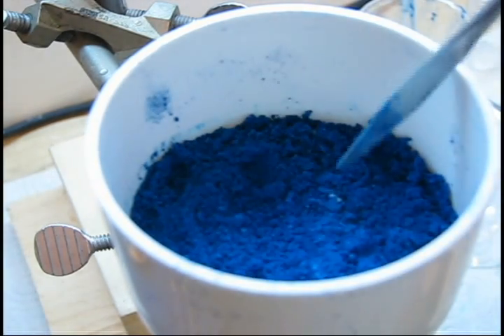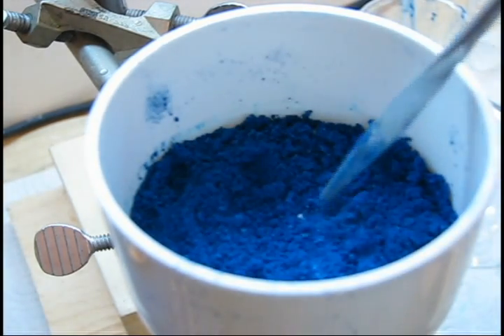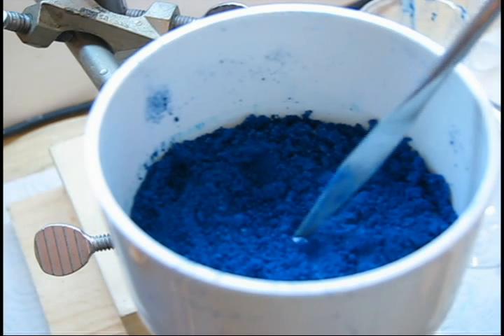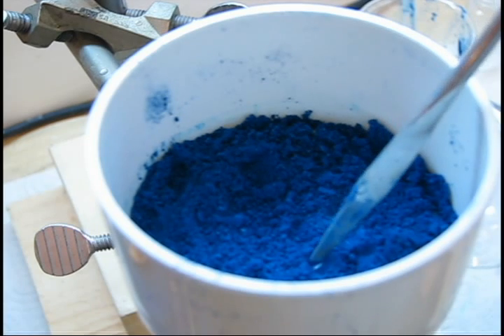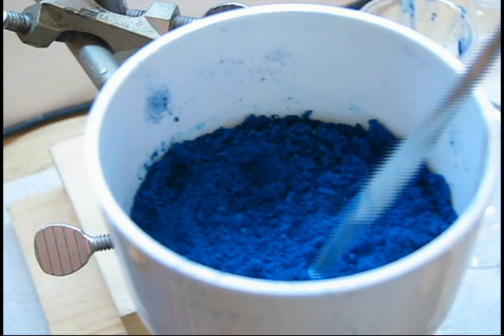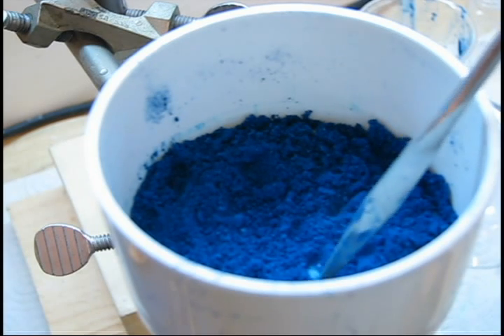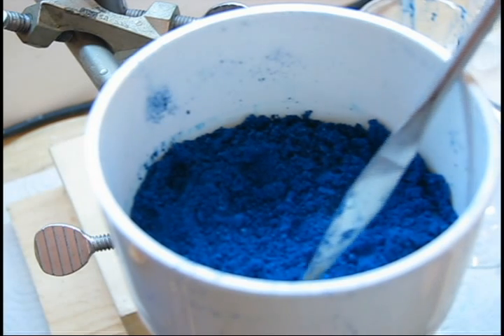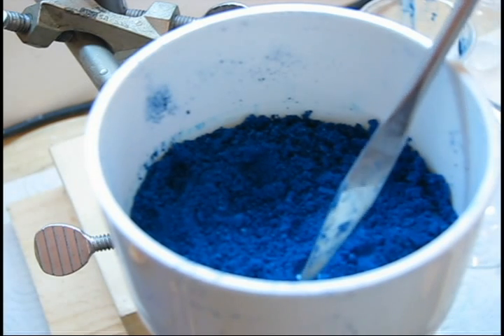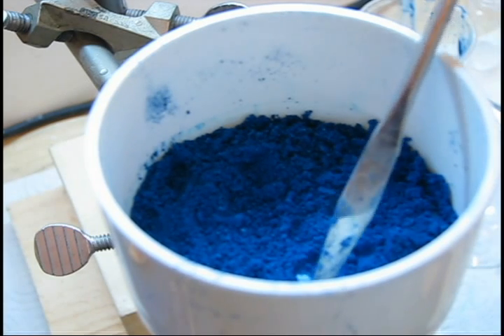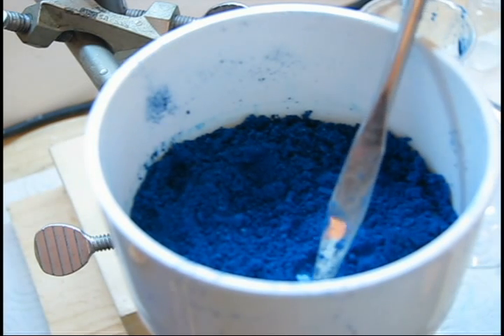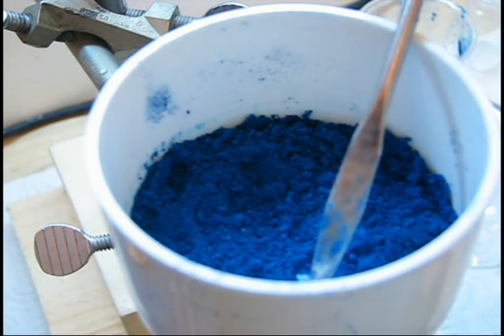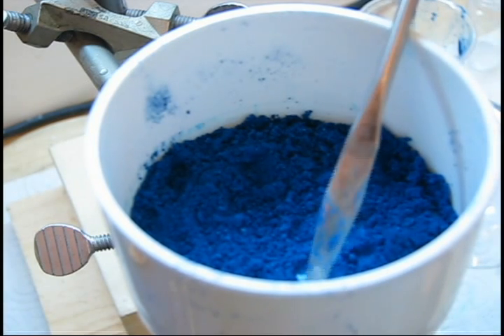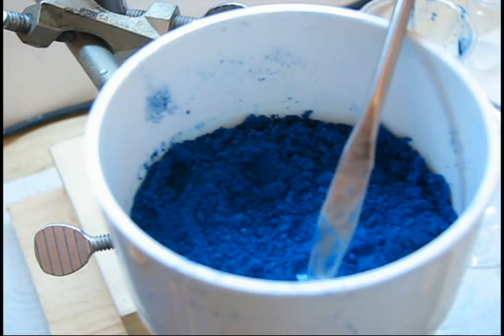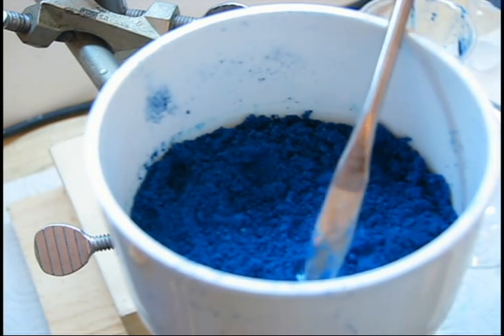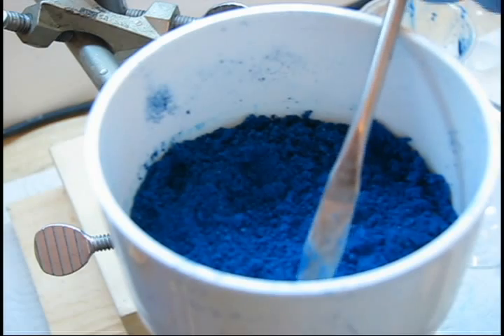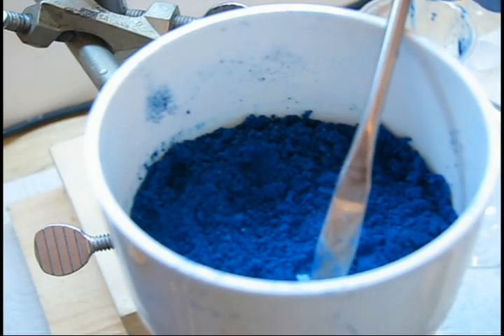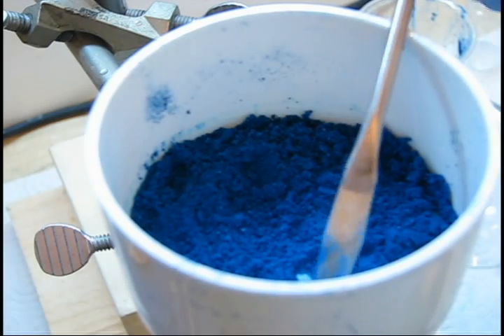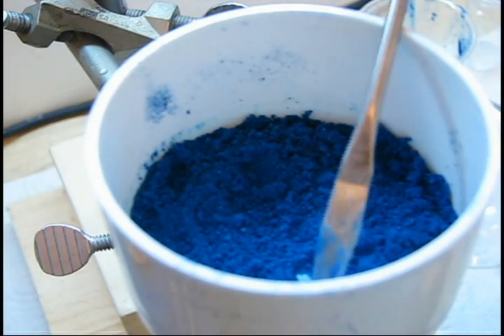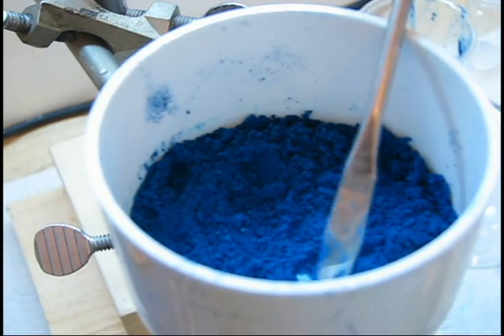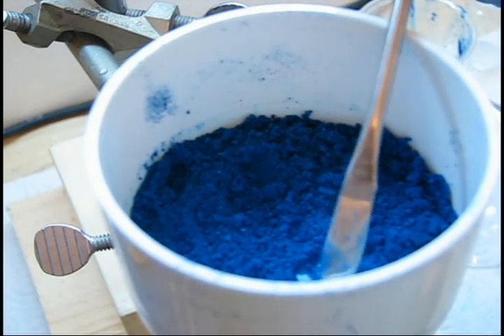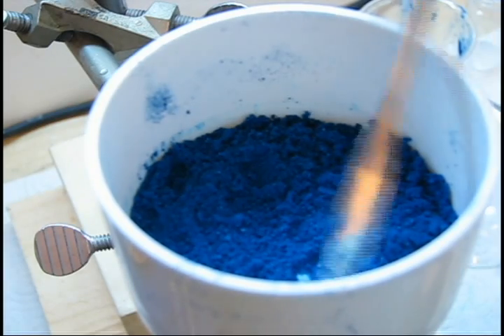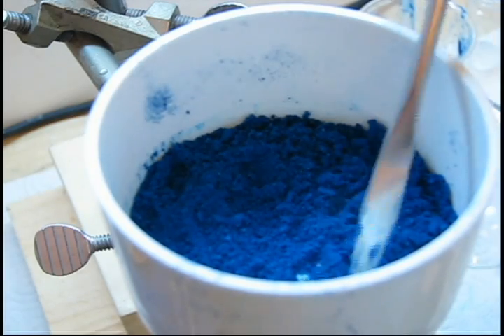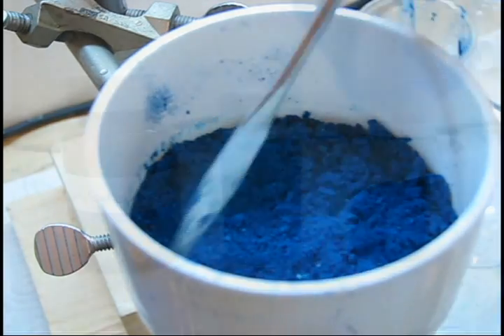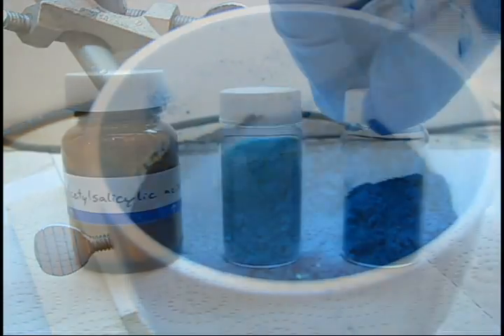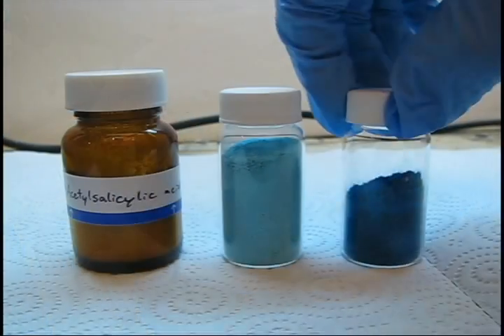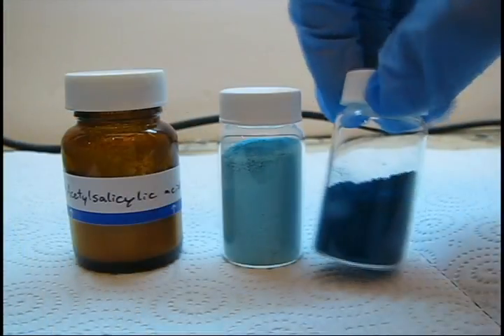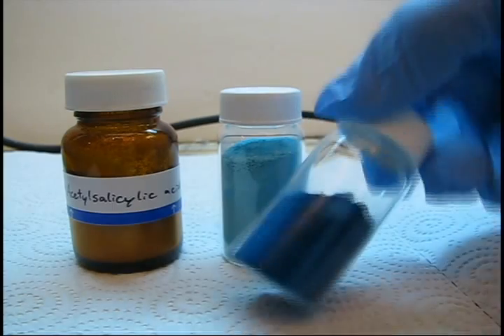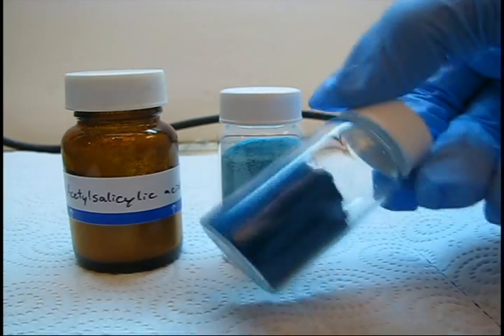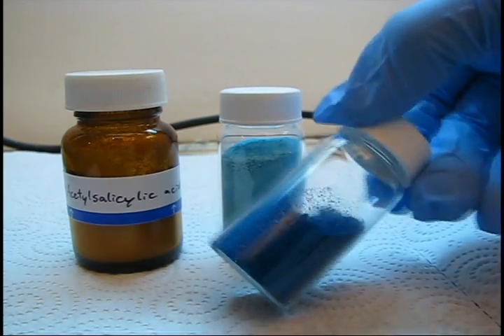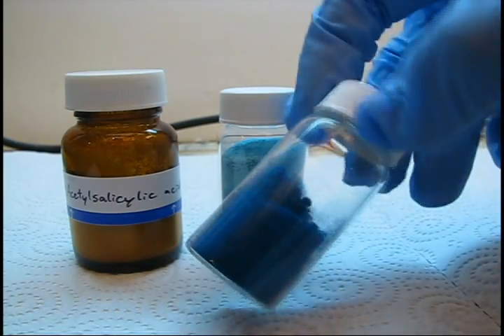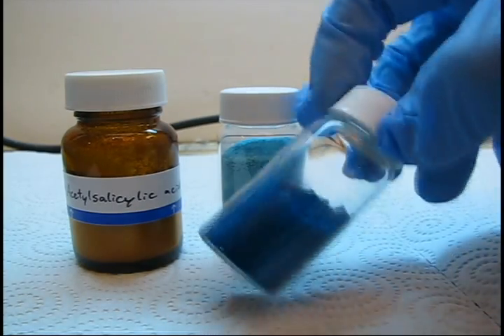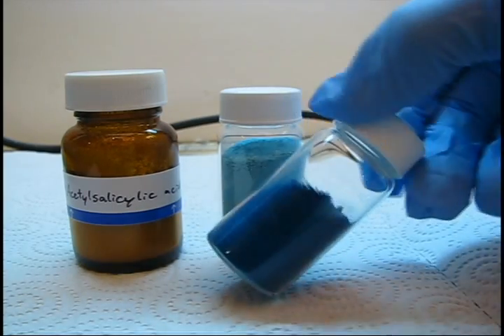The result of this quick reaction is copper aspirinate. This compound and other similar salisilates are being investigated for their potential pharmaceutical effects. If you like this video, please rate, subscribe, and comment.